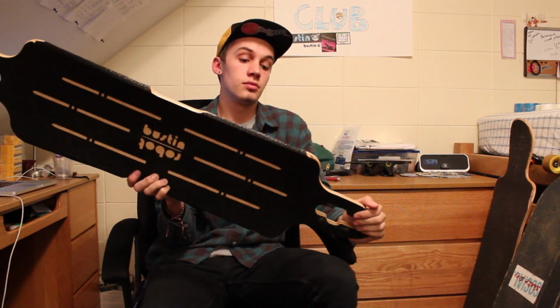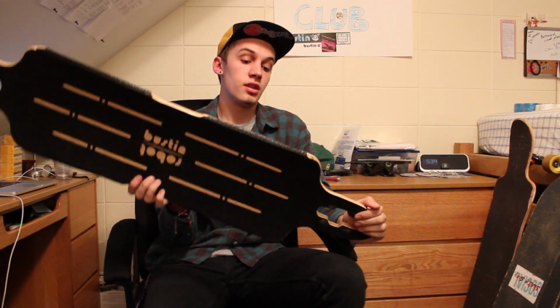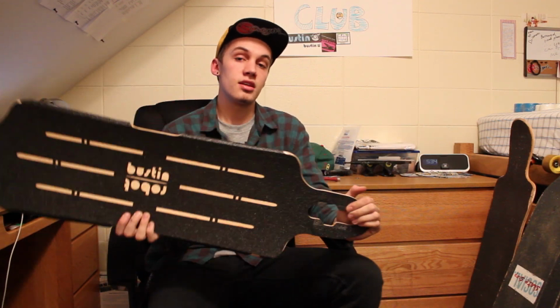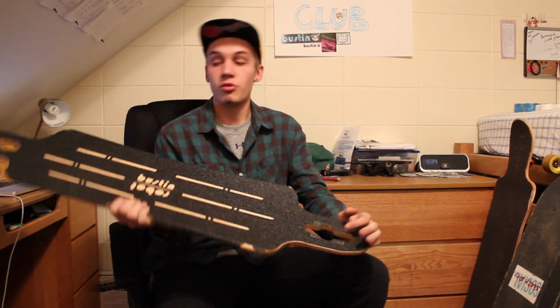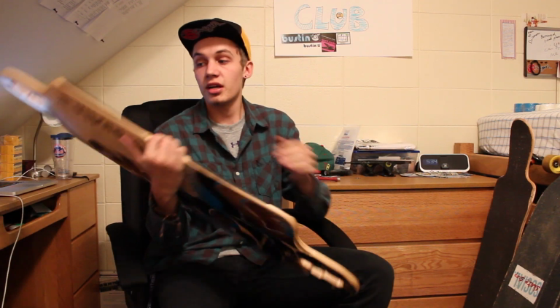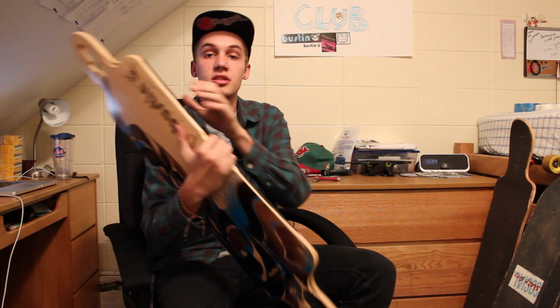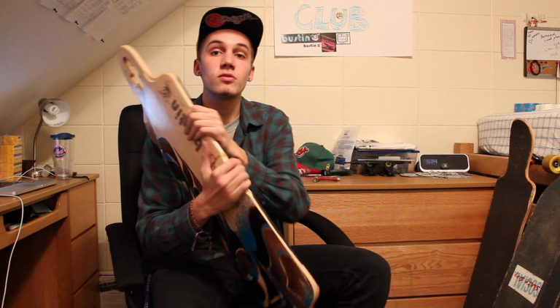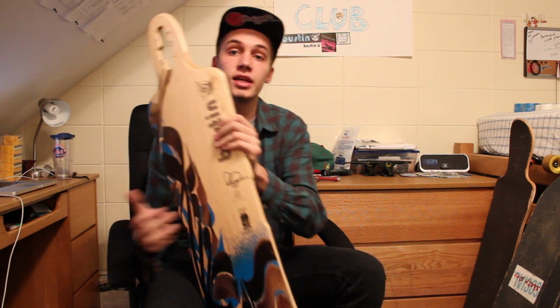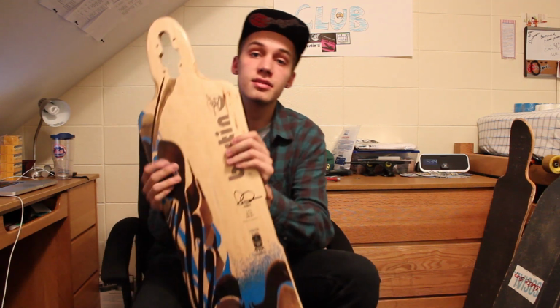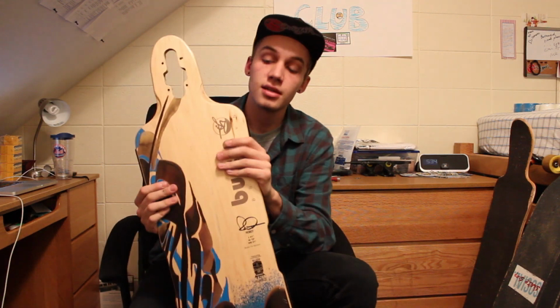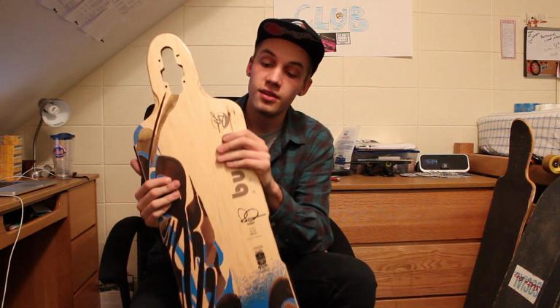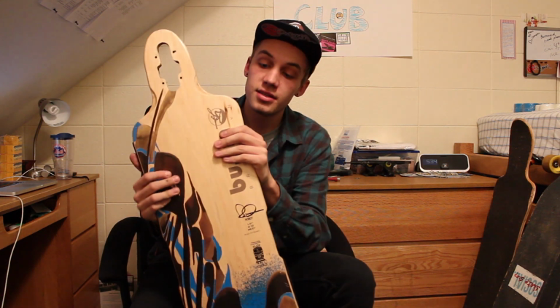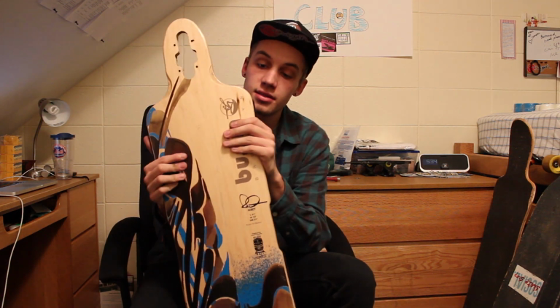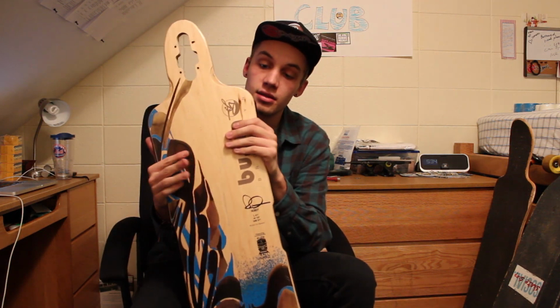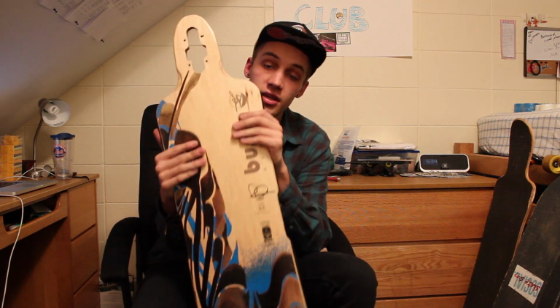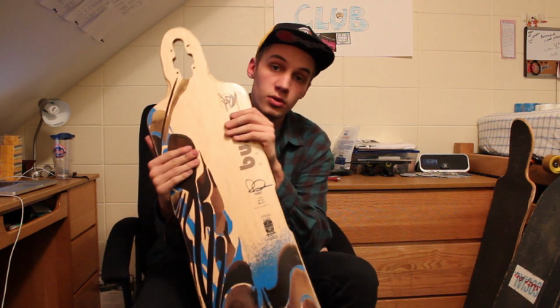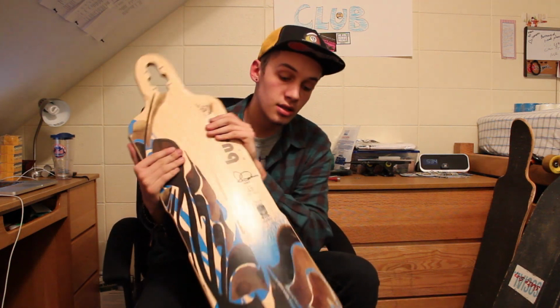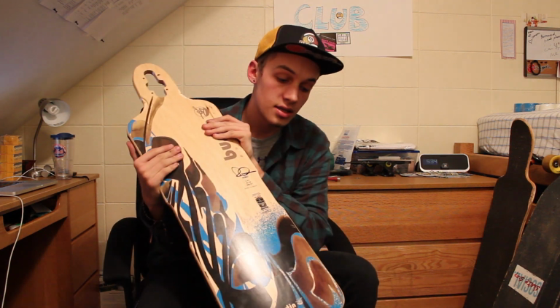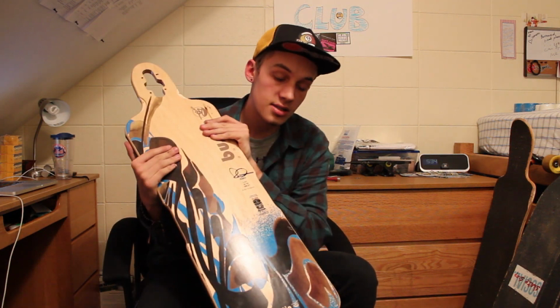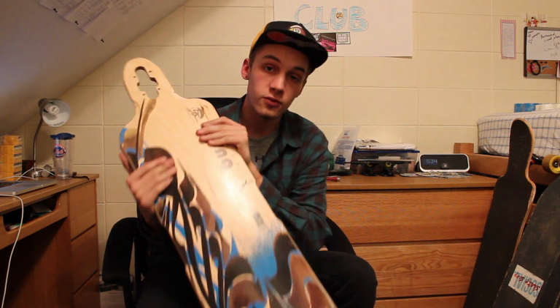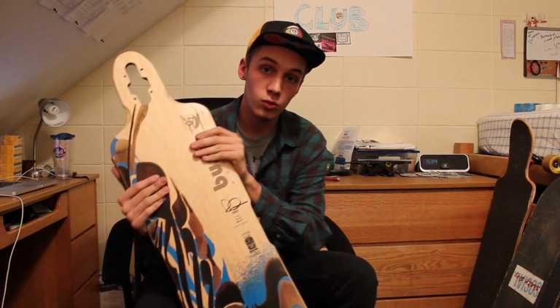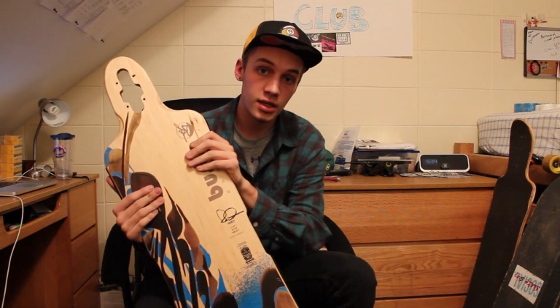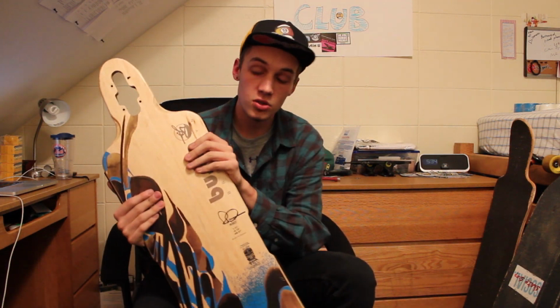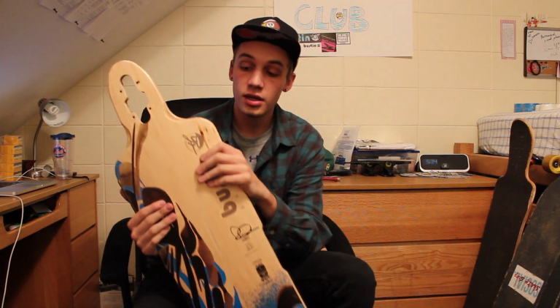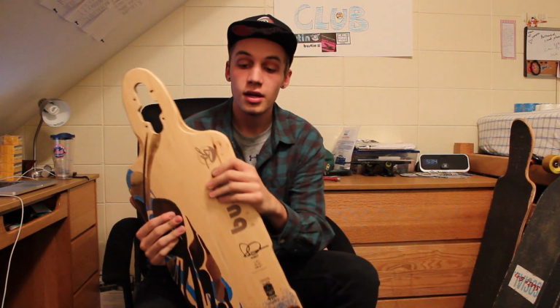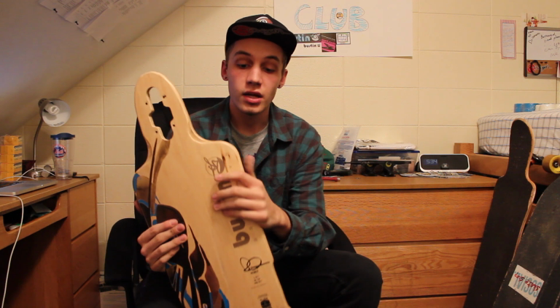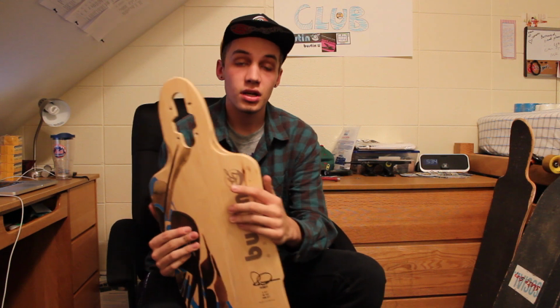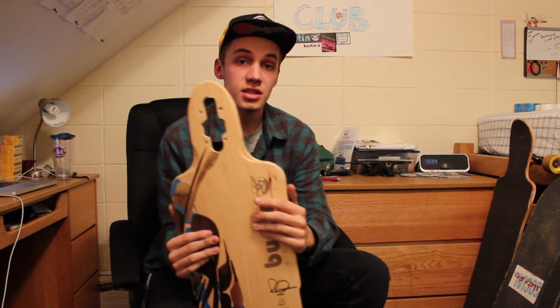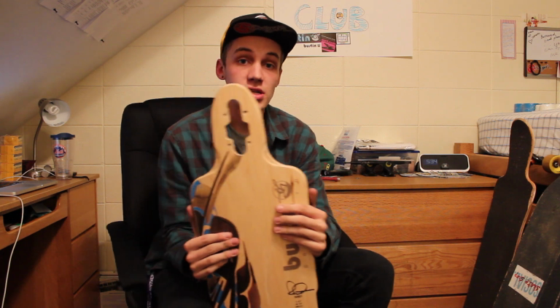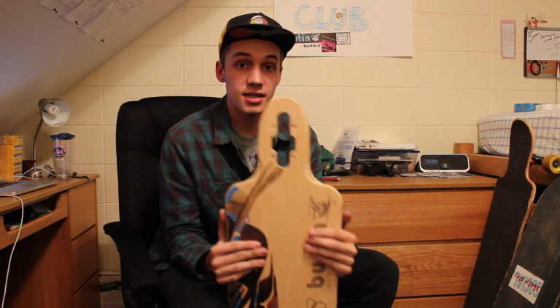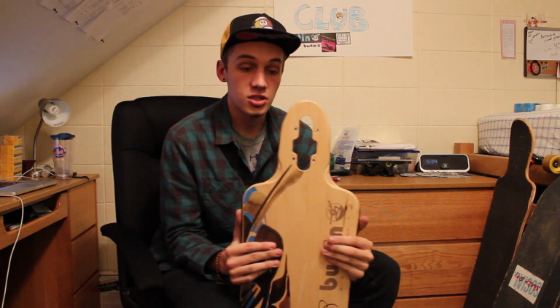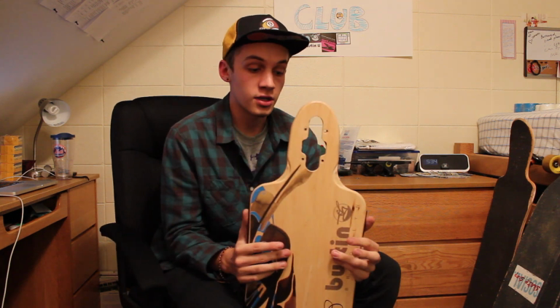The board comes in two different lengths. This one here is the 41-inch one, and it also comes in a 36-inch one.